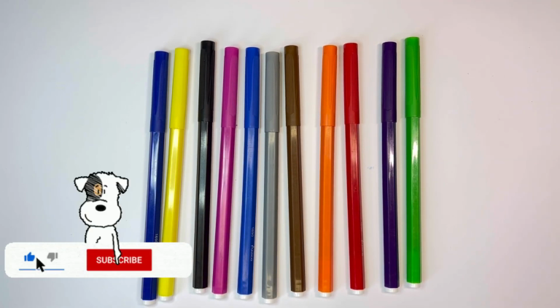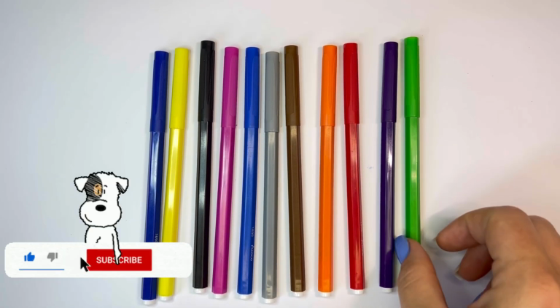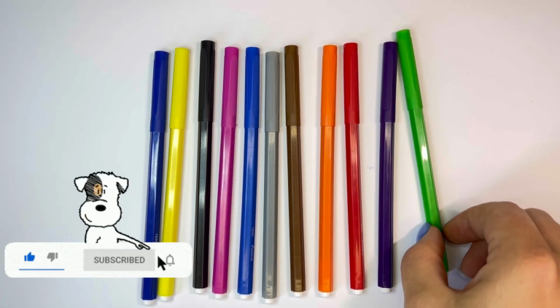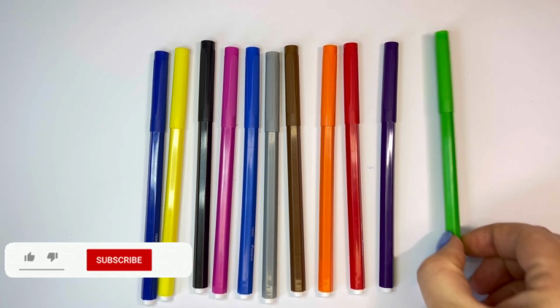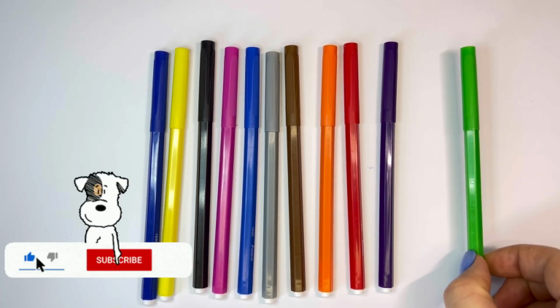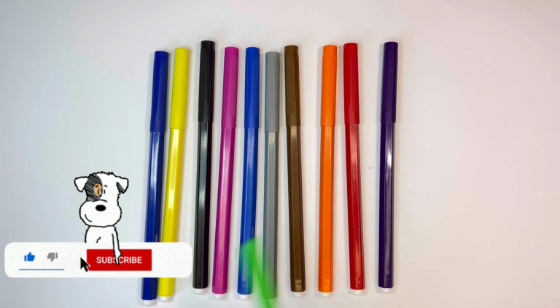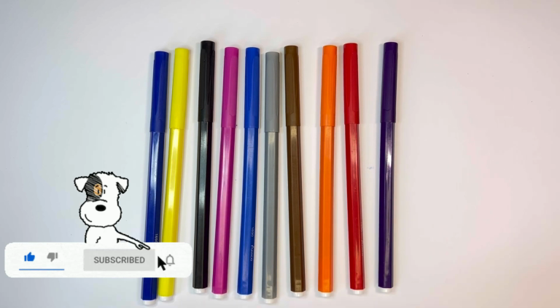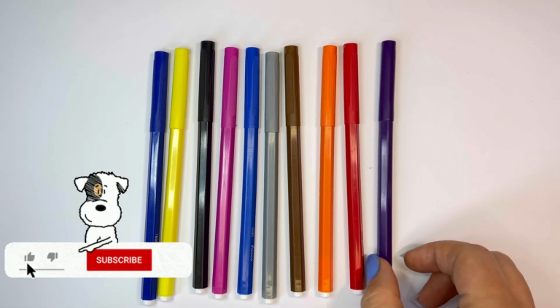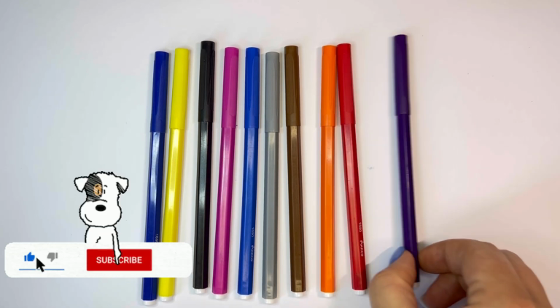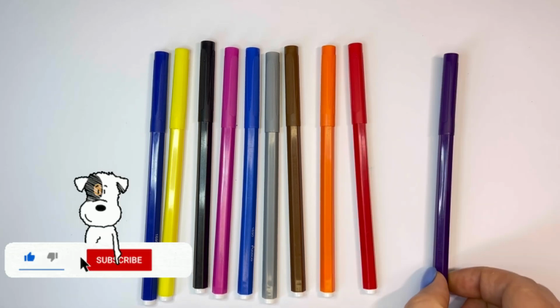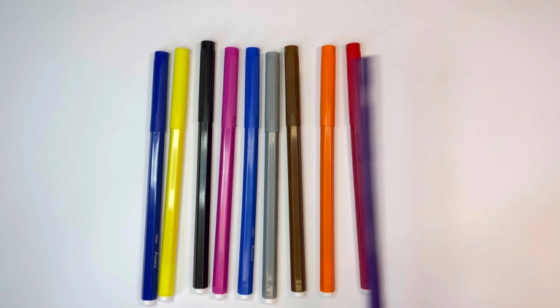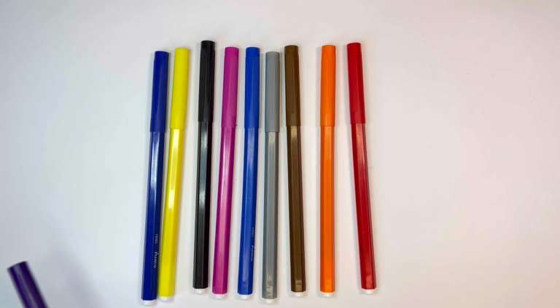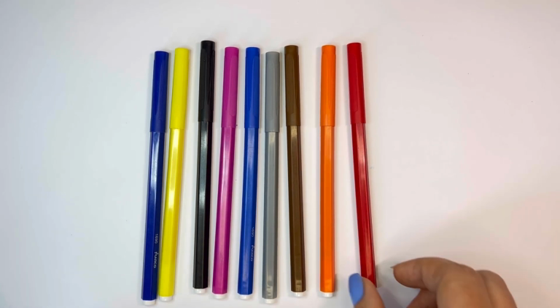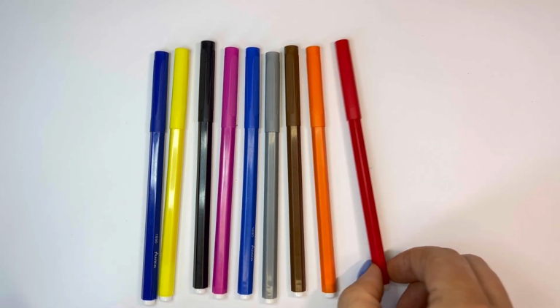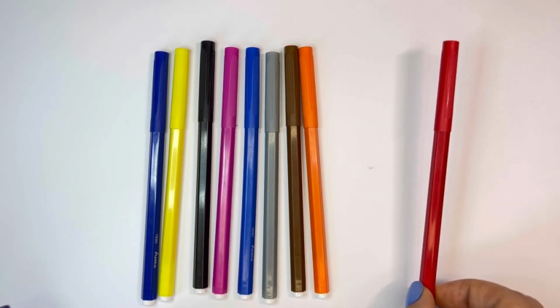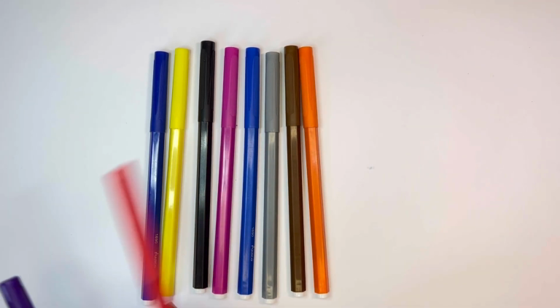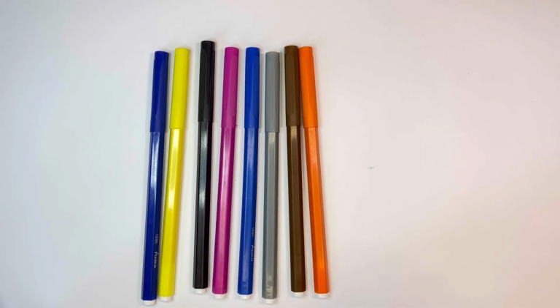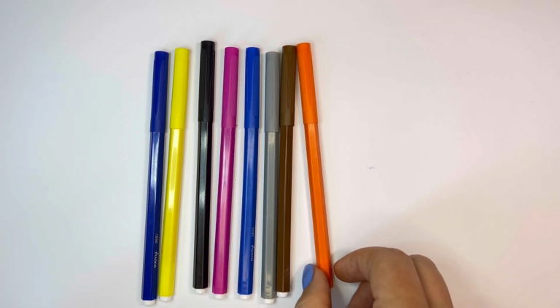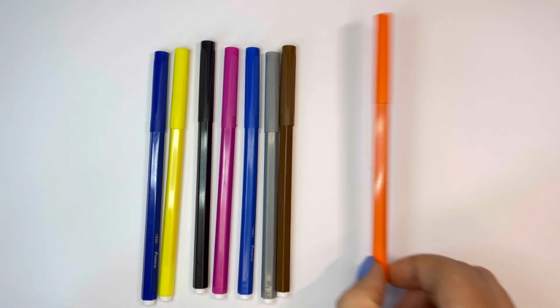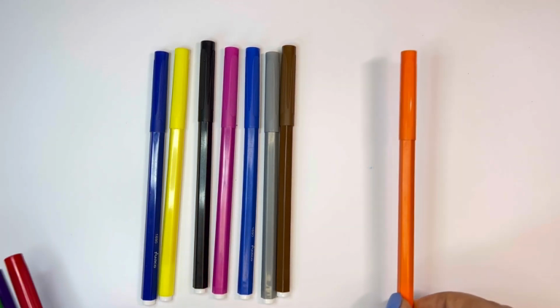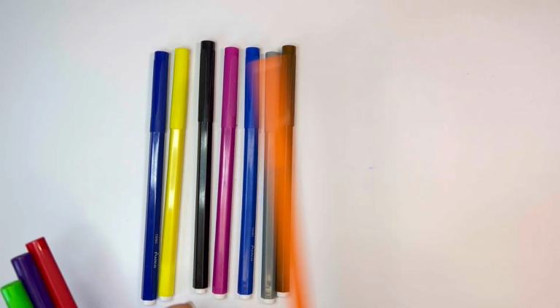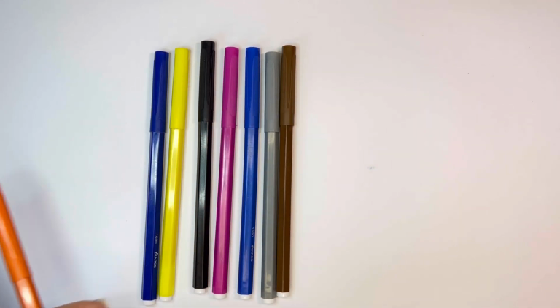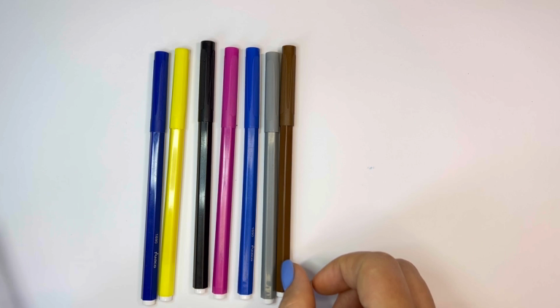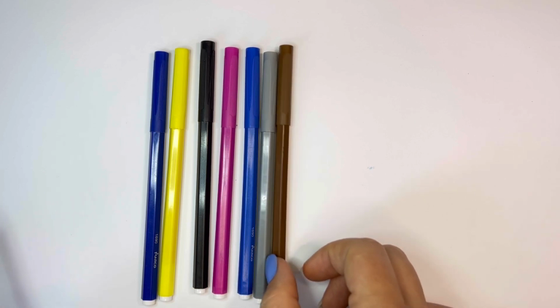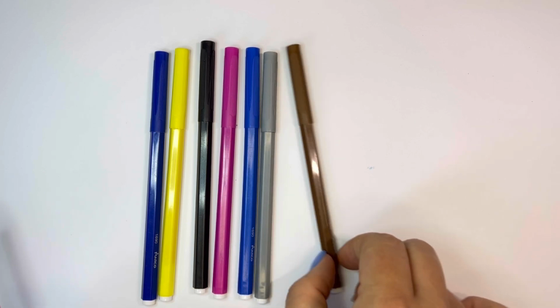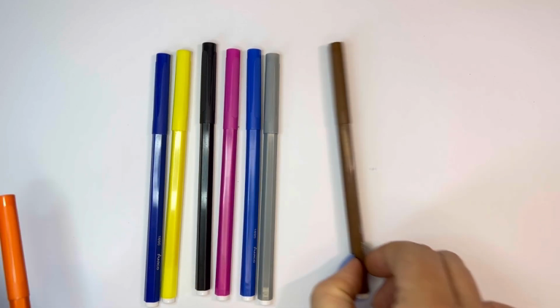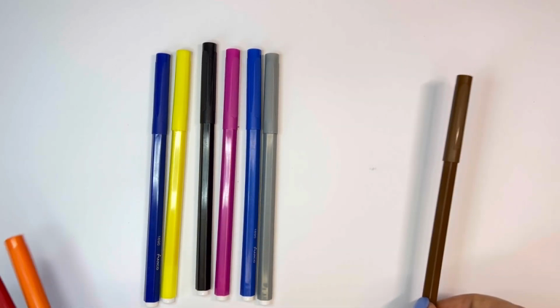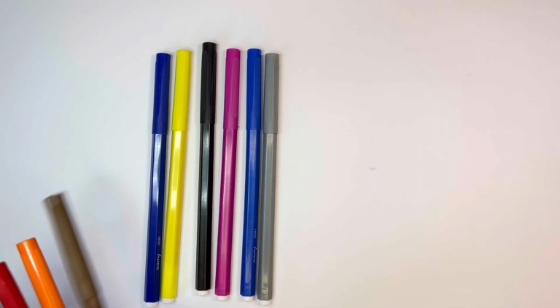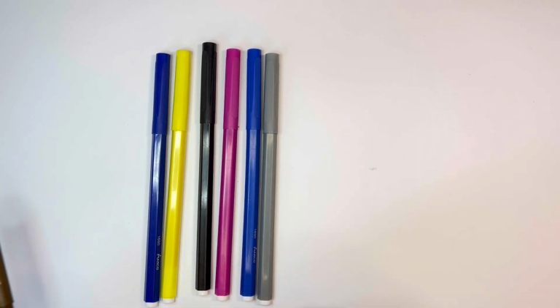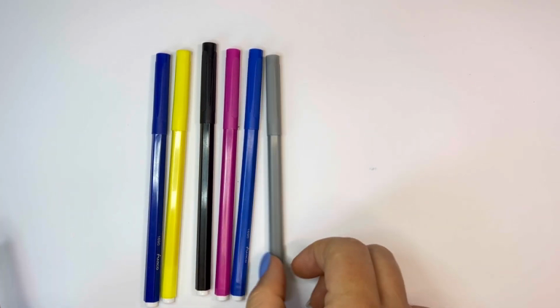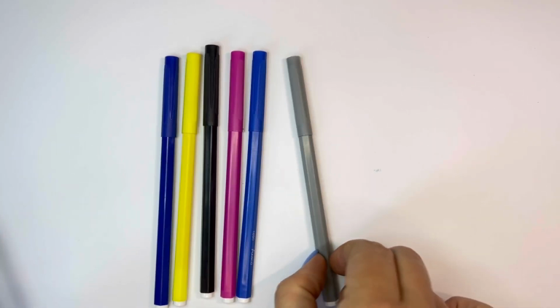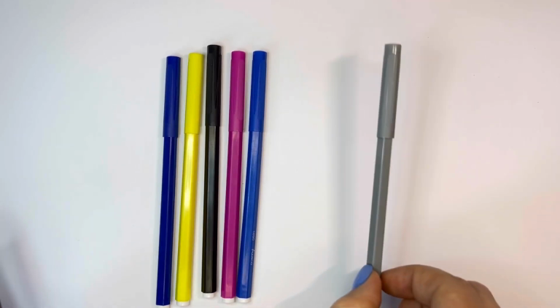Green, Violet, Red, Orange, Brown, Gray,